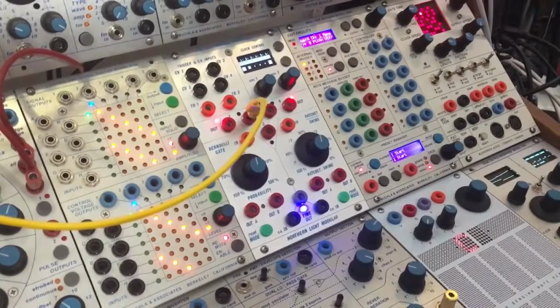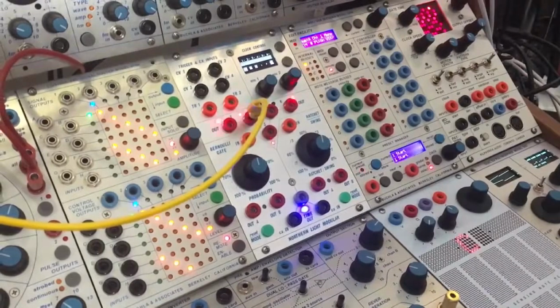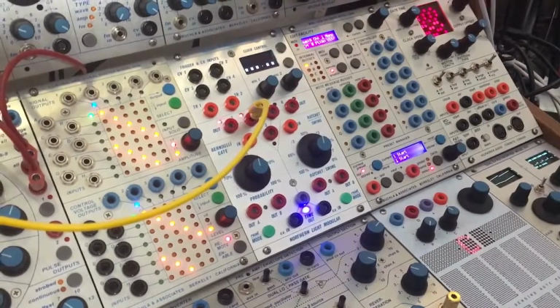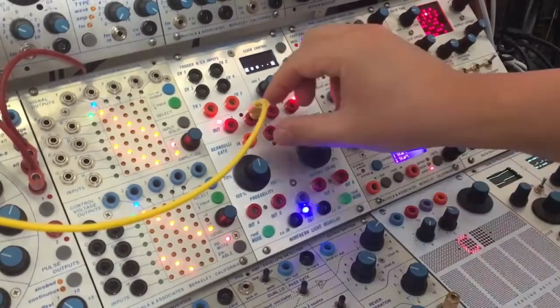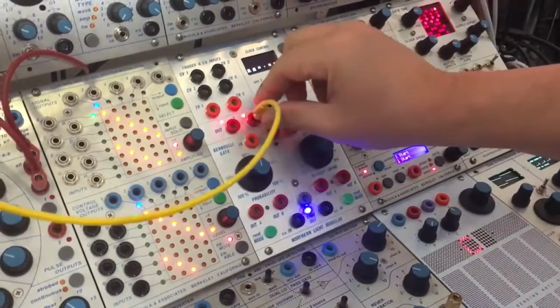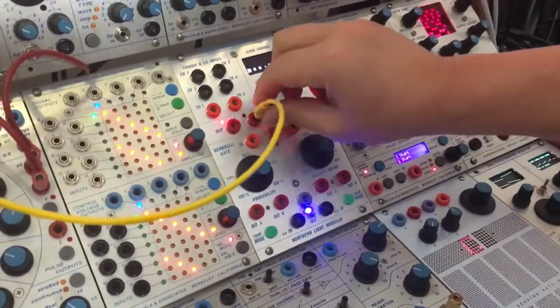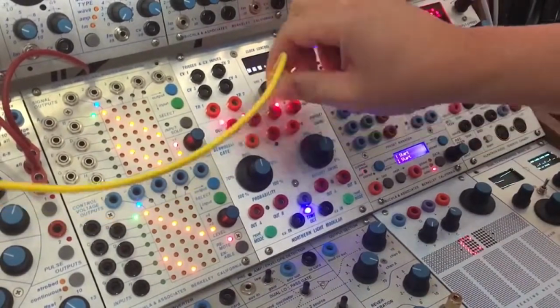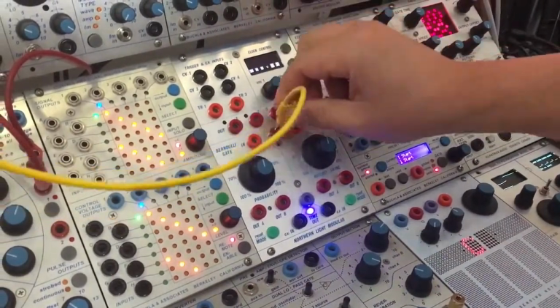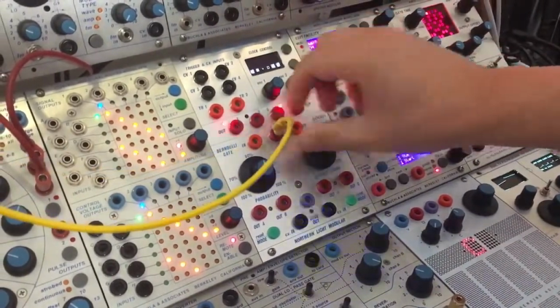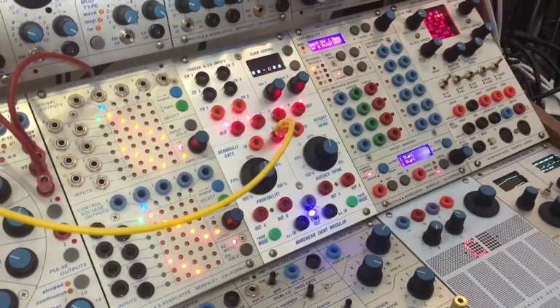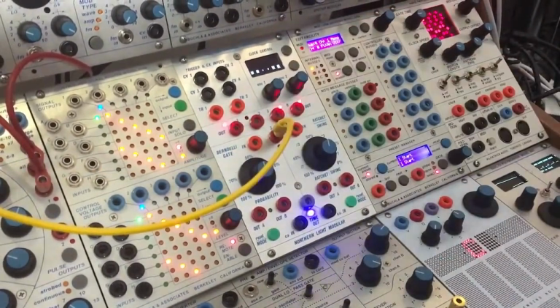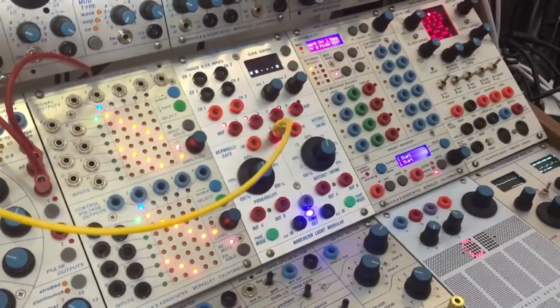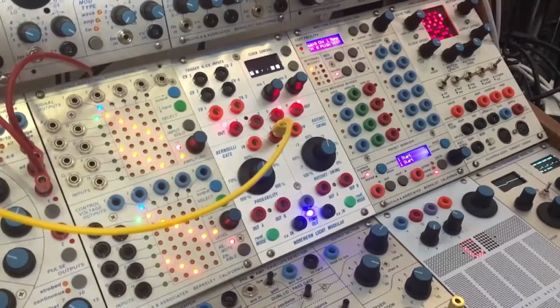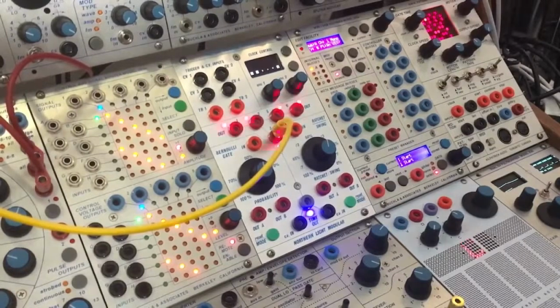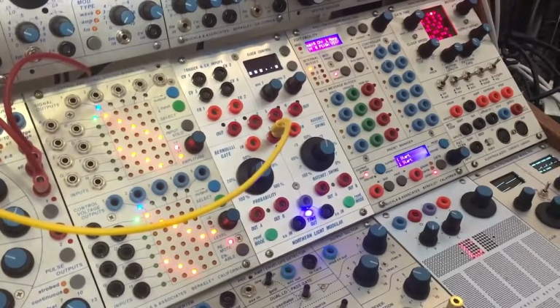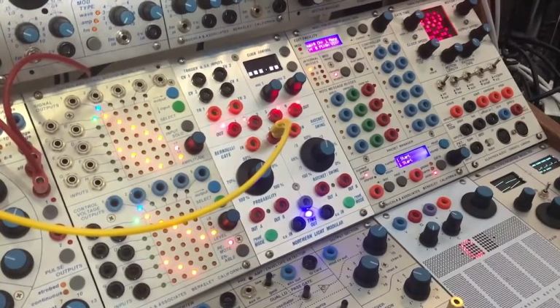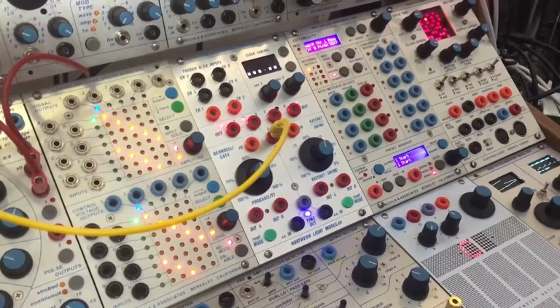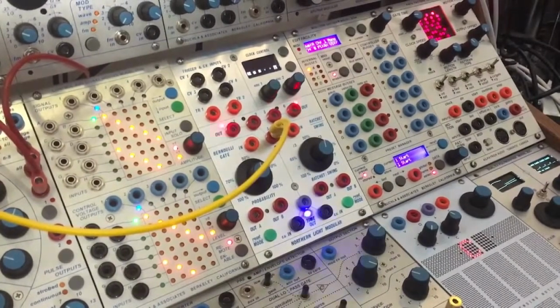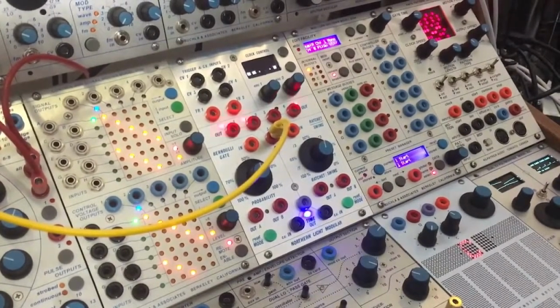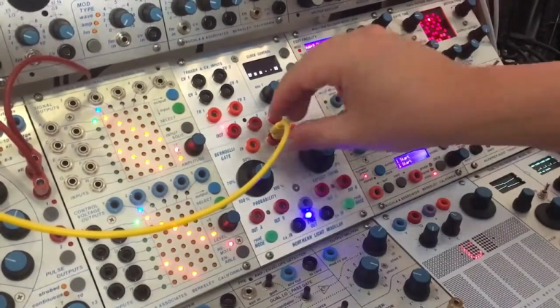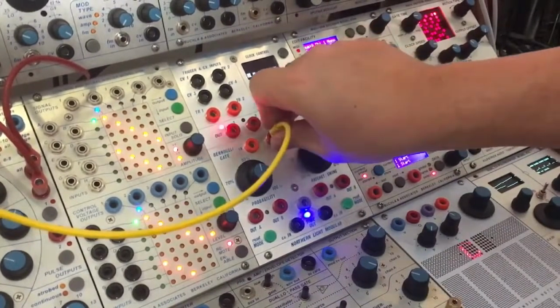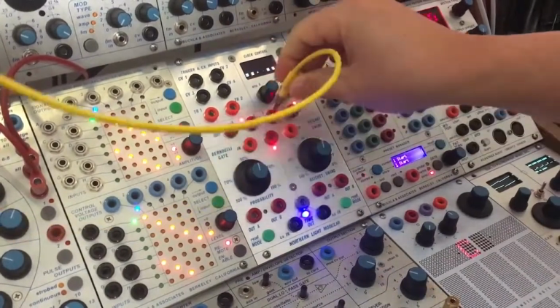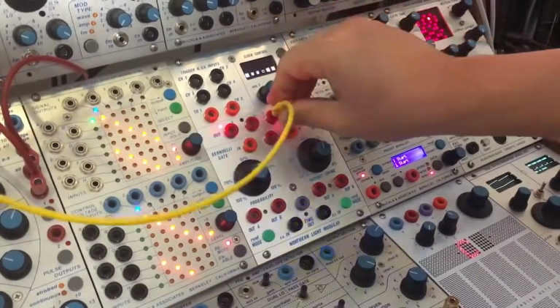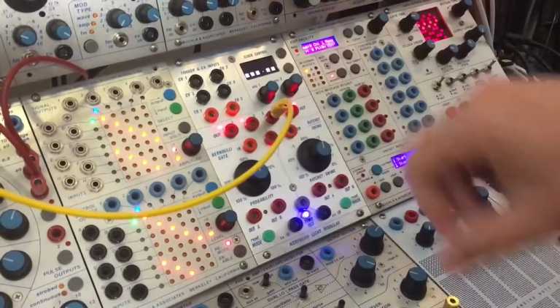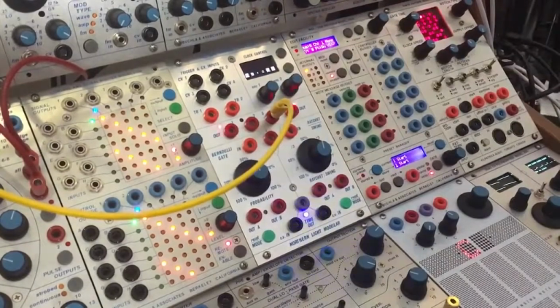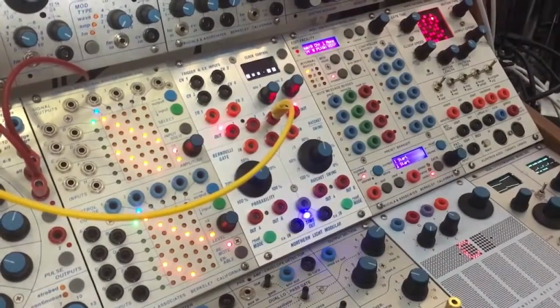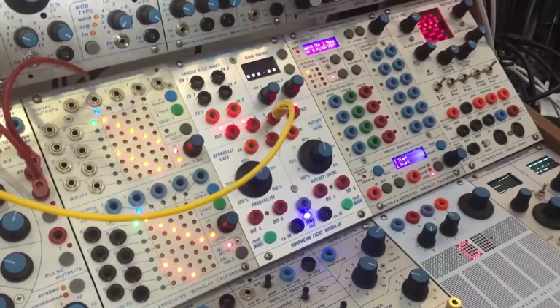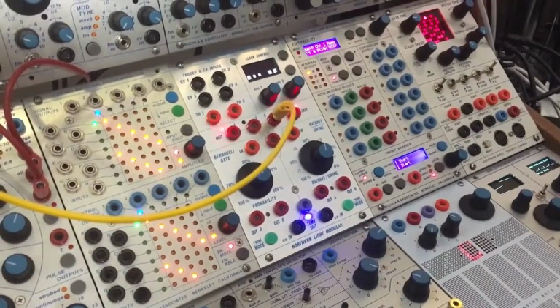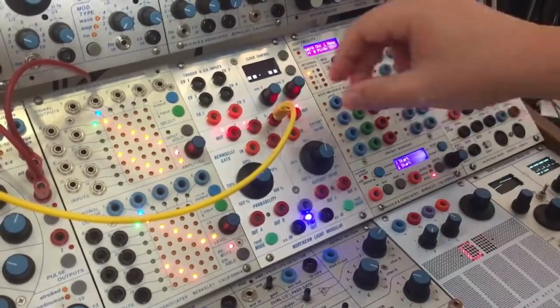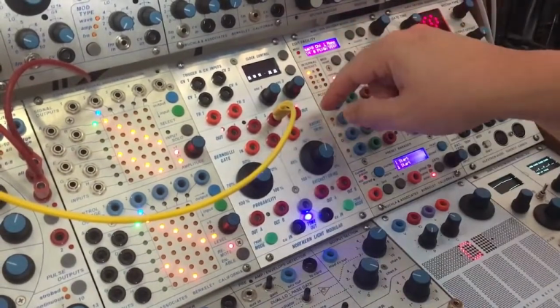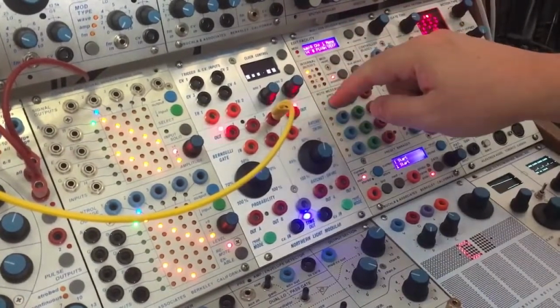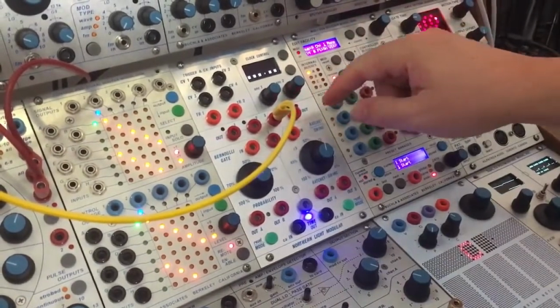This is the same one, just a little faster. This output generates a sequence. The next one is Euclidean, and then we have one more trigger.